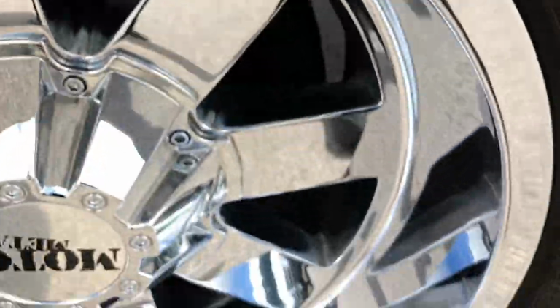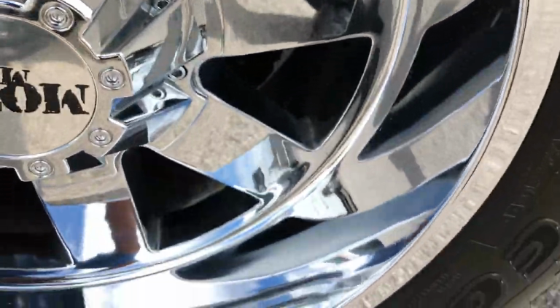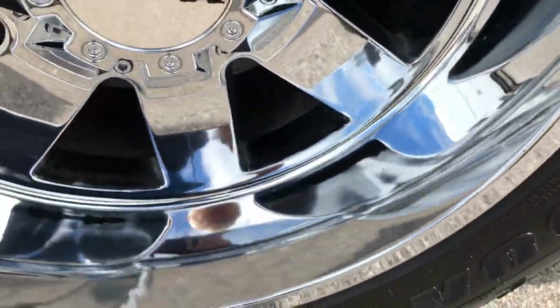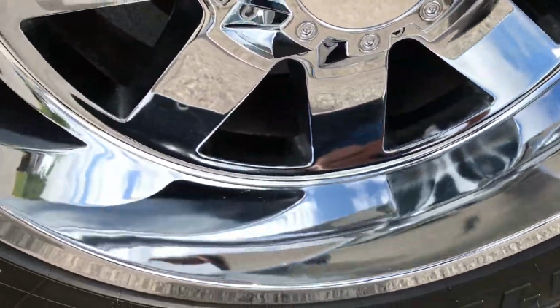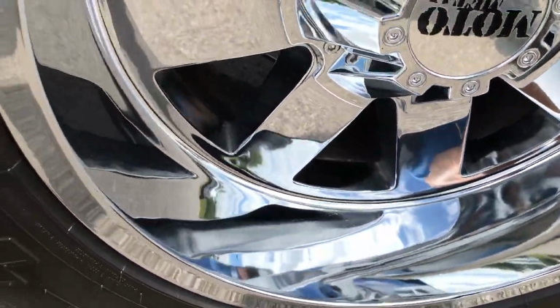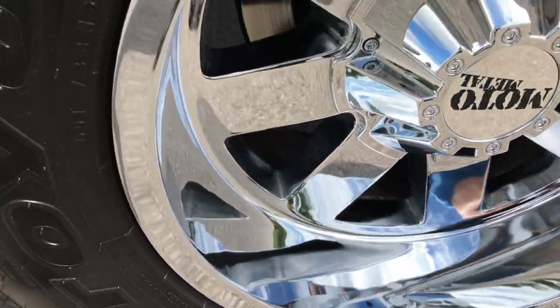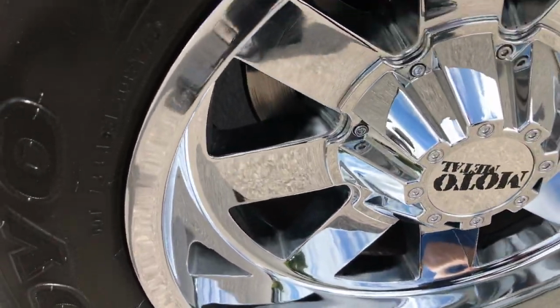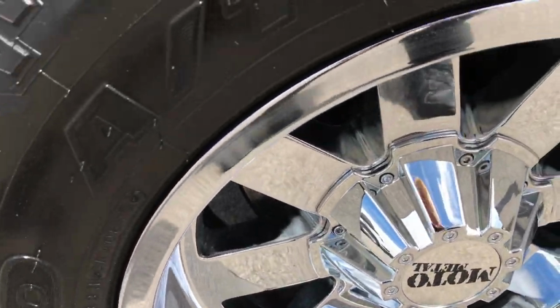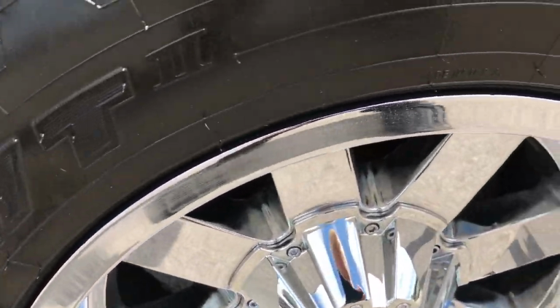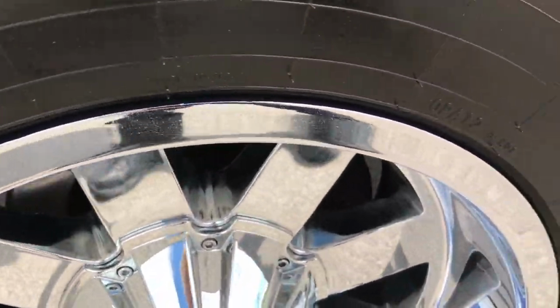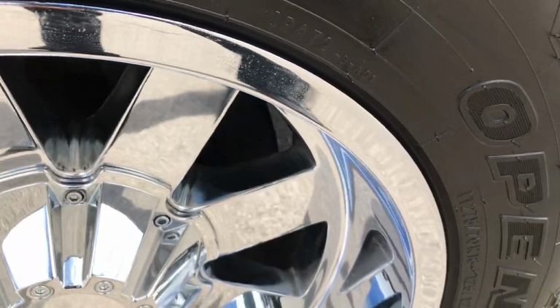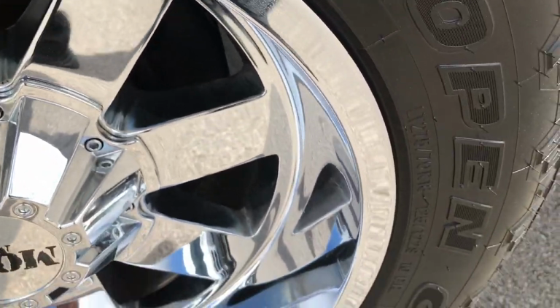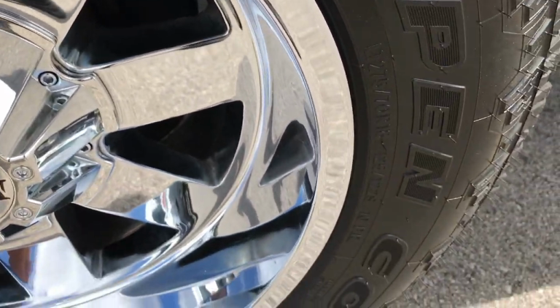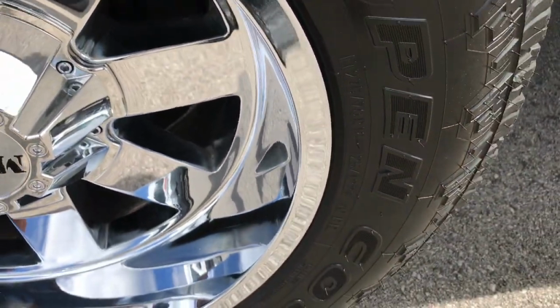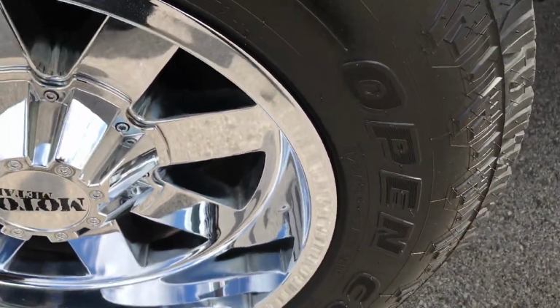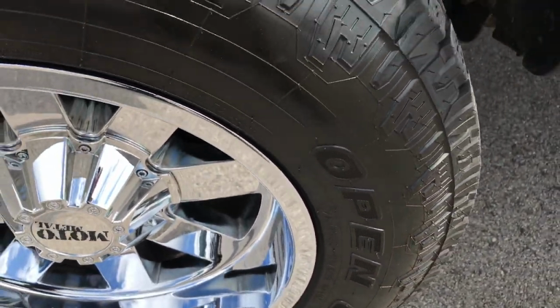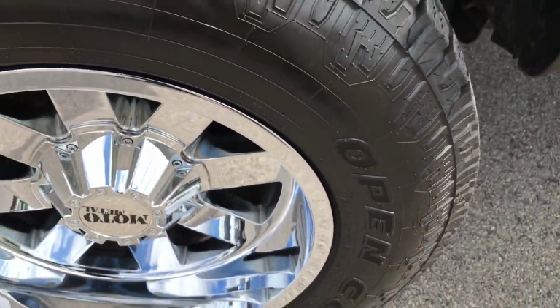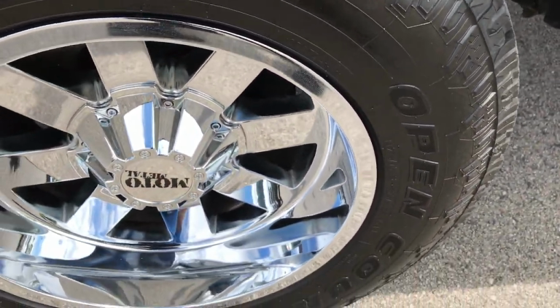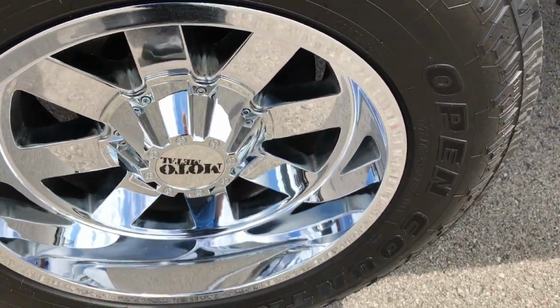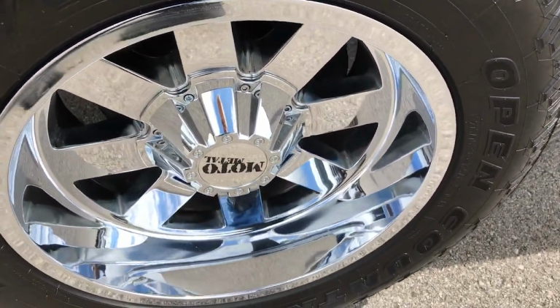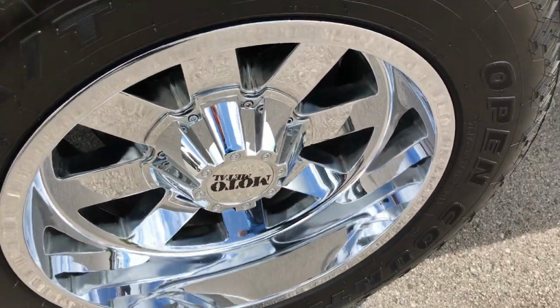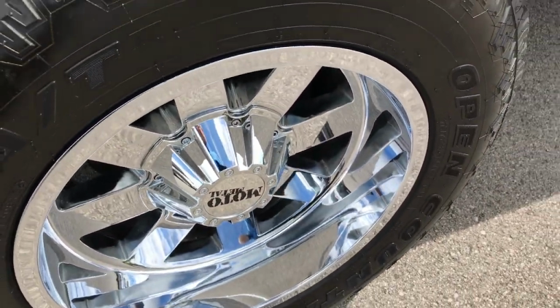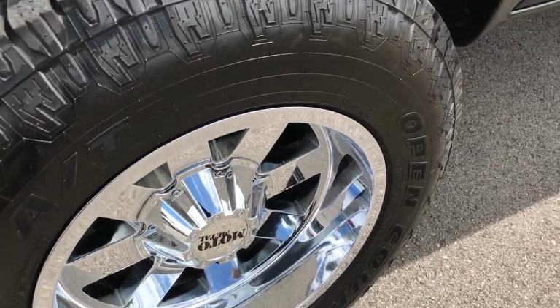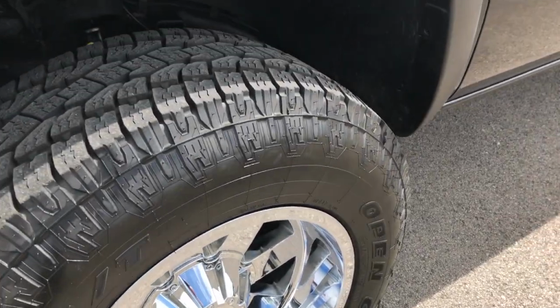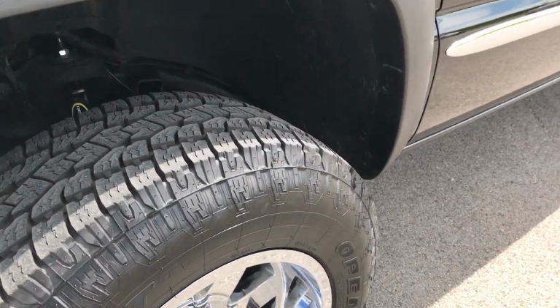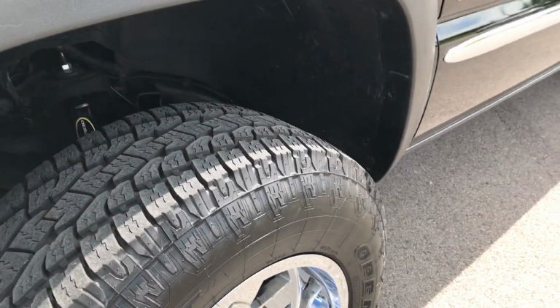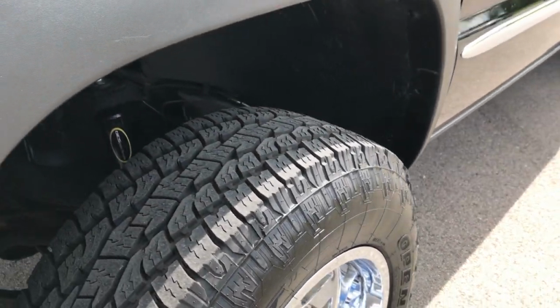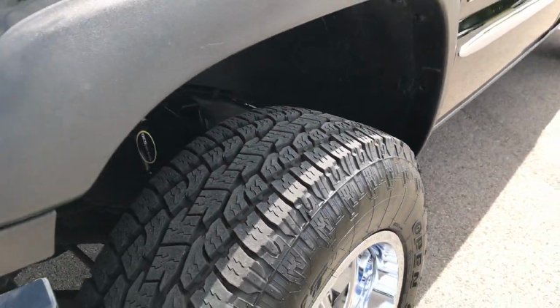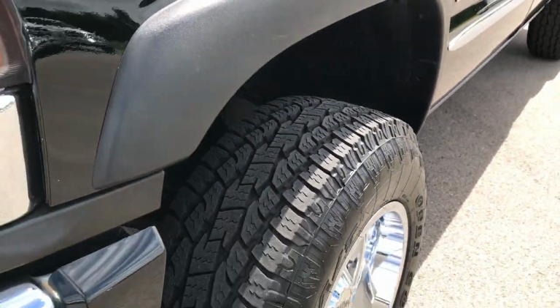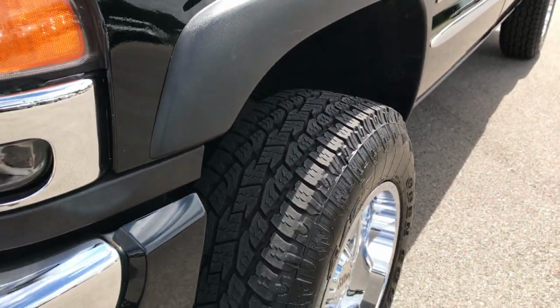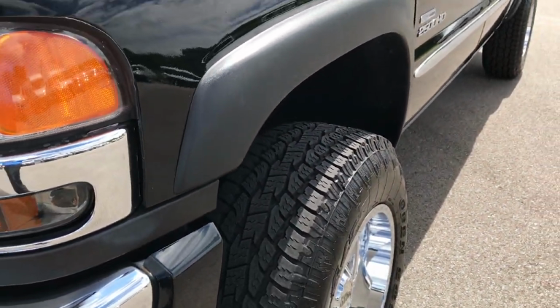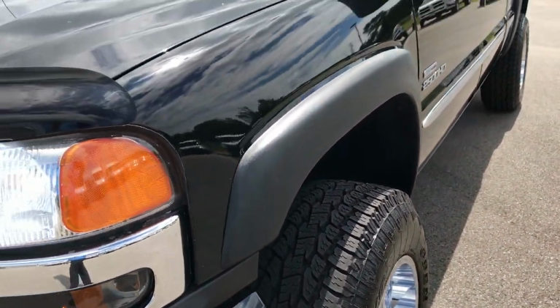They are on Moto Metal chrome alloy rims. These are 275-70R18s and those rims are basically like new, very nice condition. Tires are in very nice condition as well.